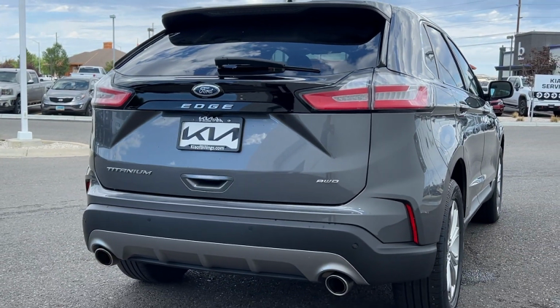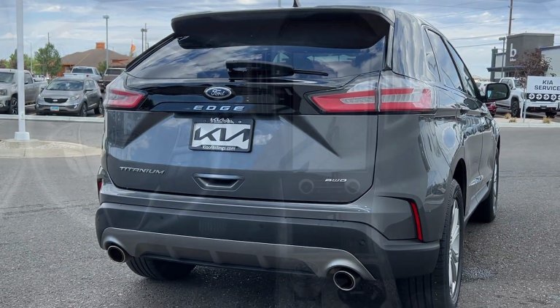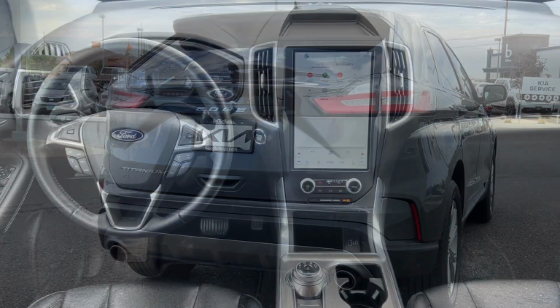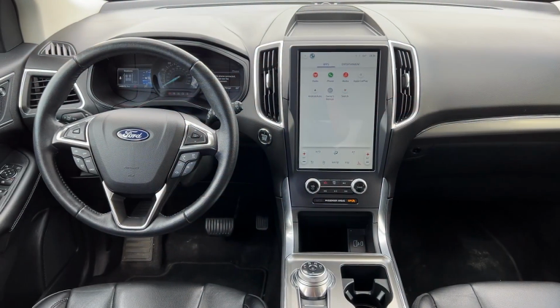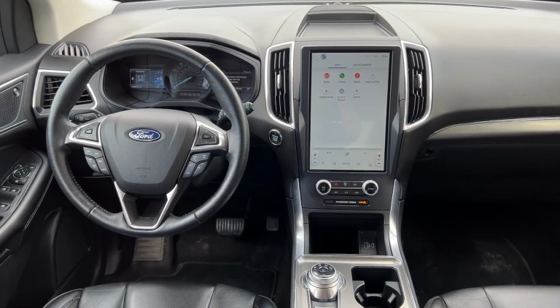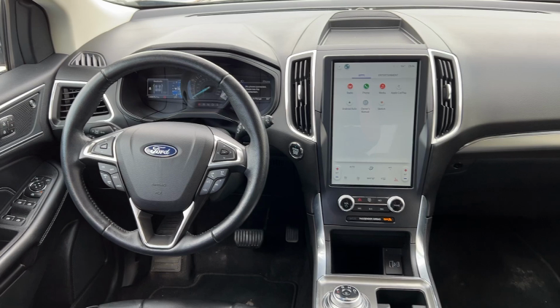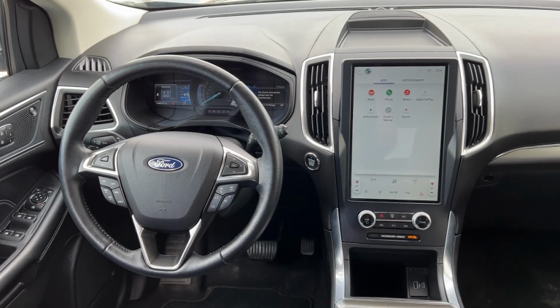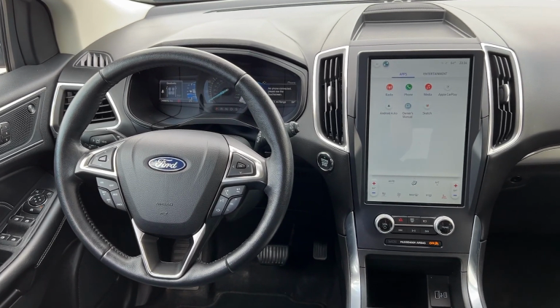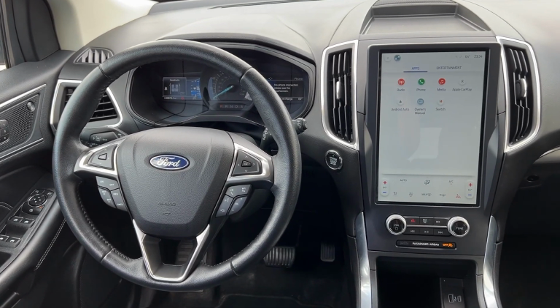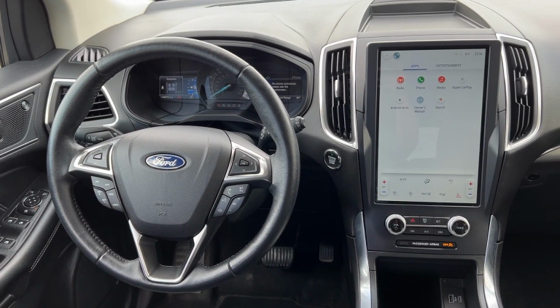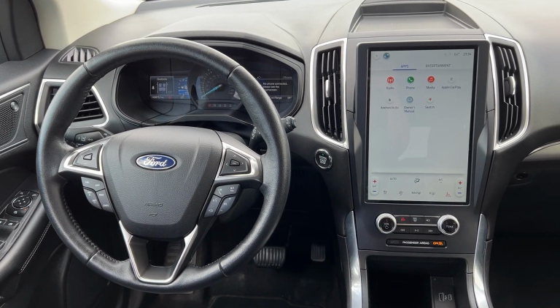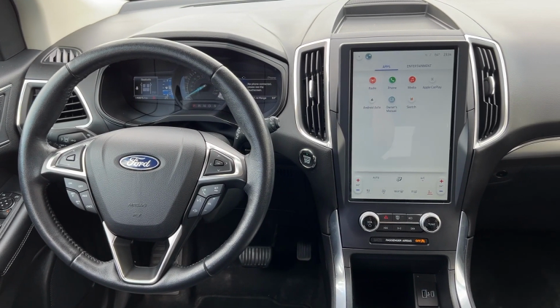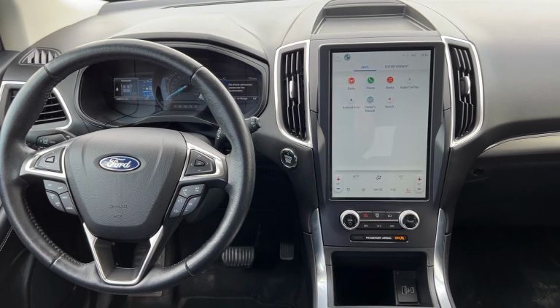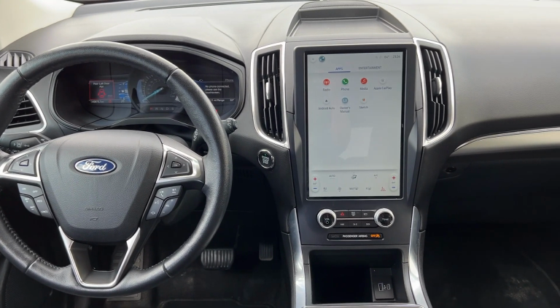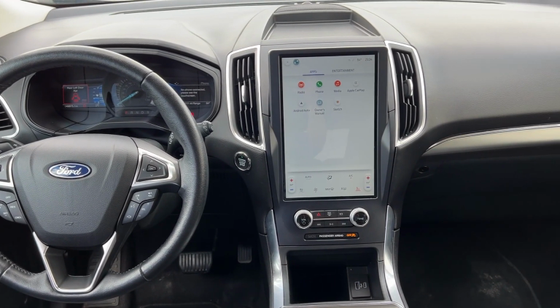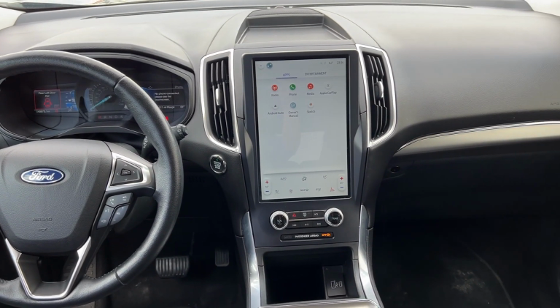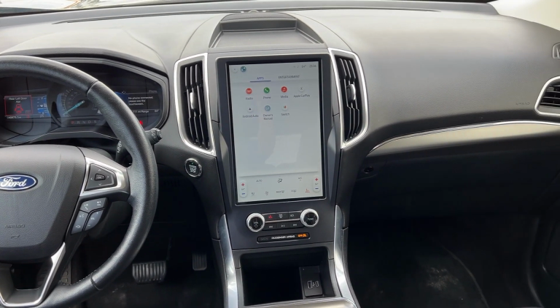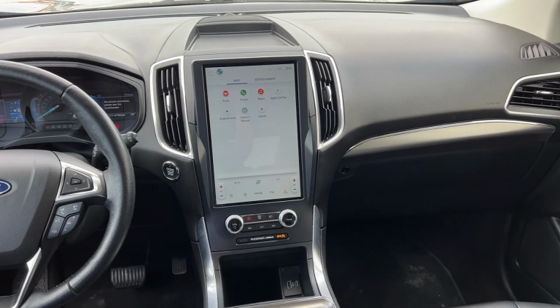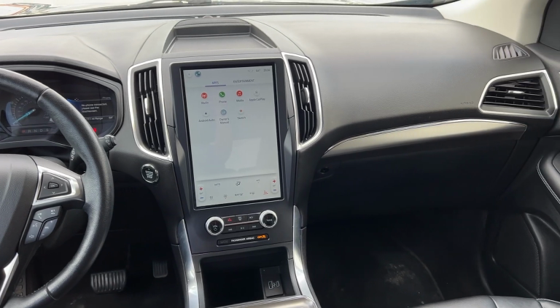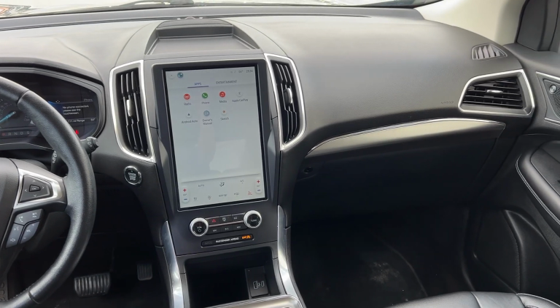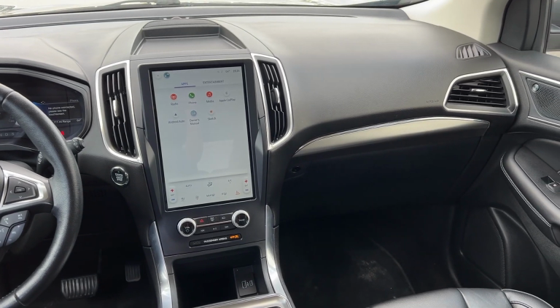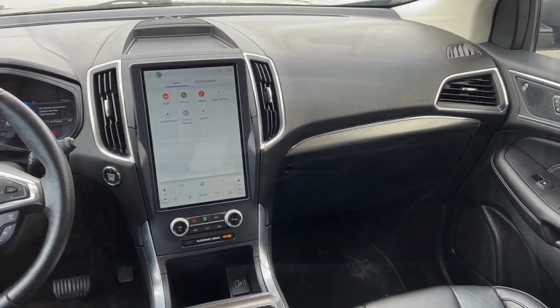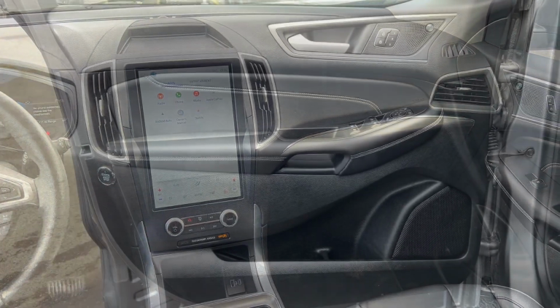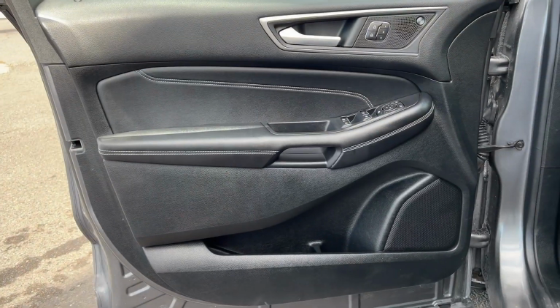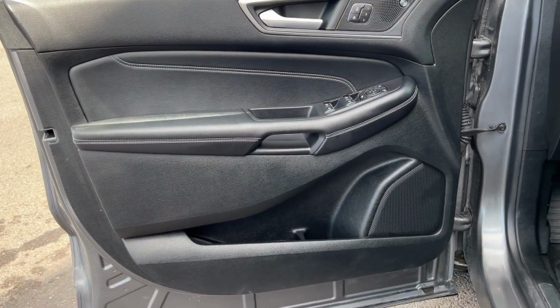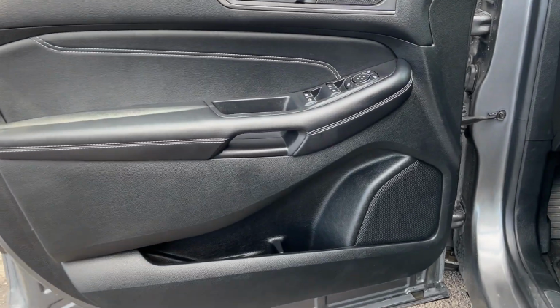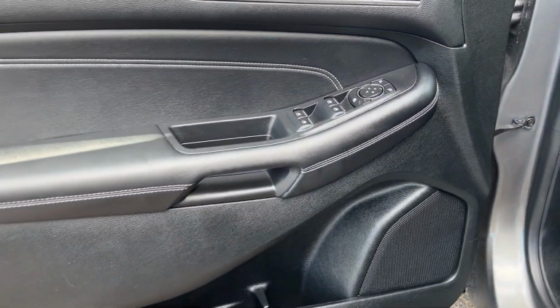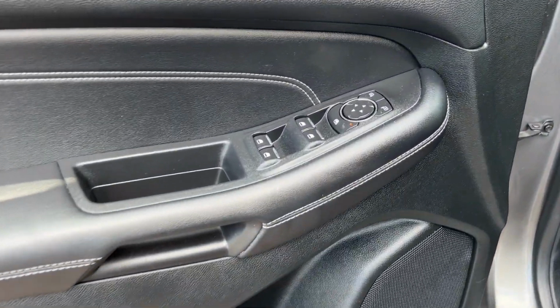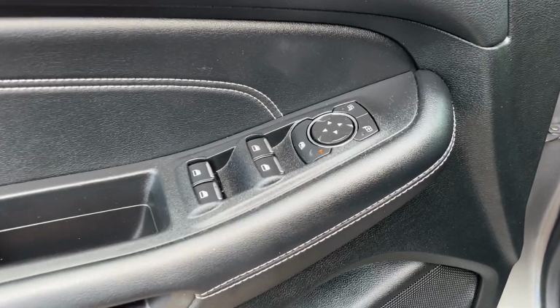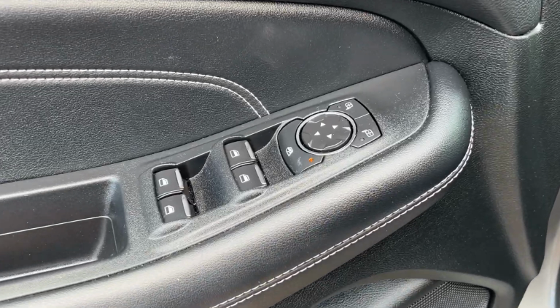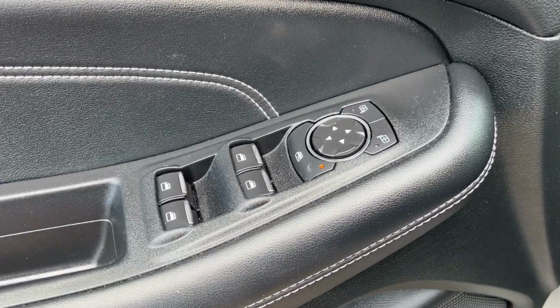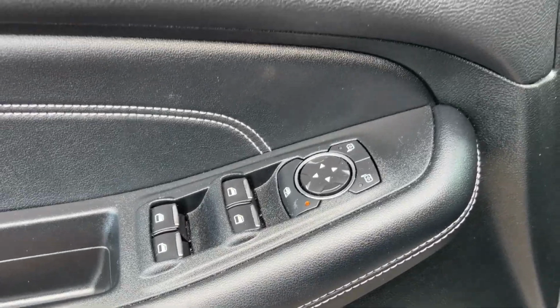Heated steering wheel, Apple CarPlay and/or Android Auto, 360-degree view car camera, touchscreen infotainment system, pre-collision system, wireless charging station, proximity key entry, panoramic roof, heated driver's seat, all-wheel drive.